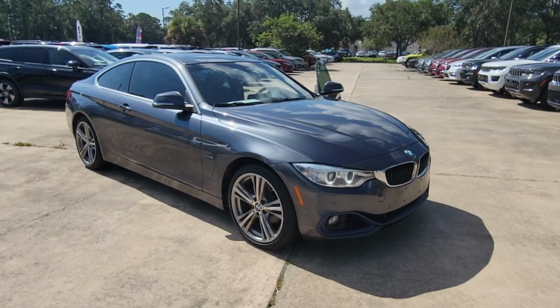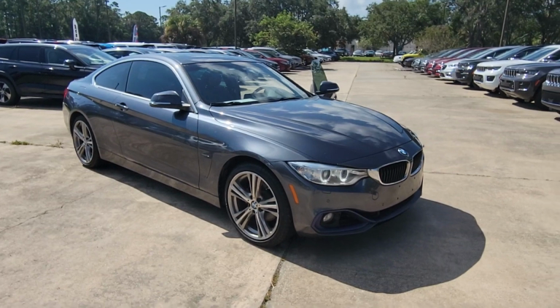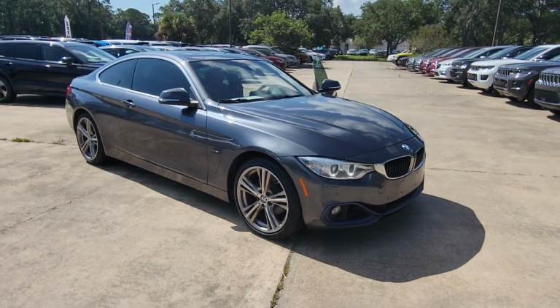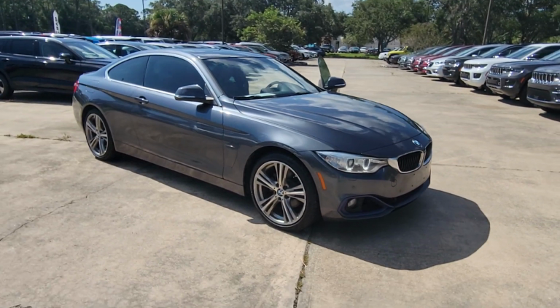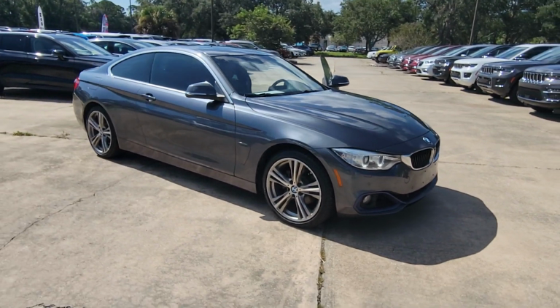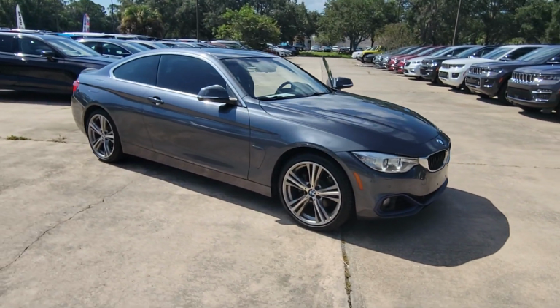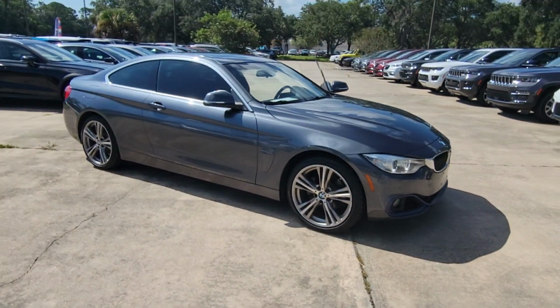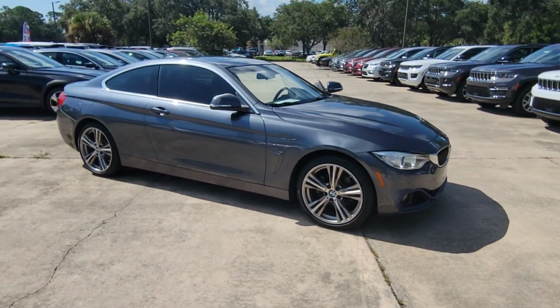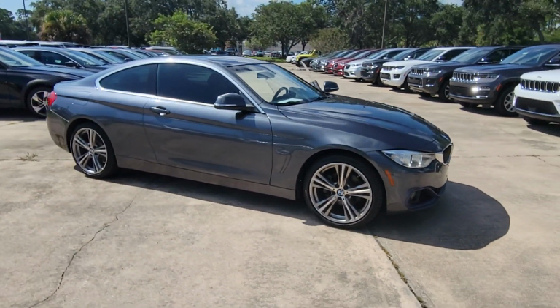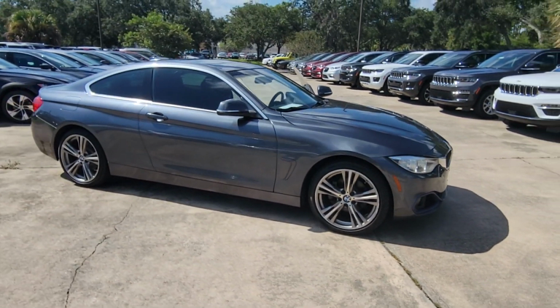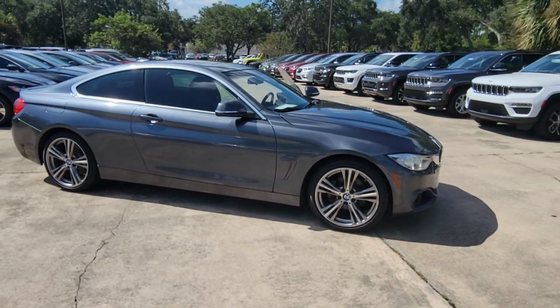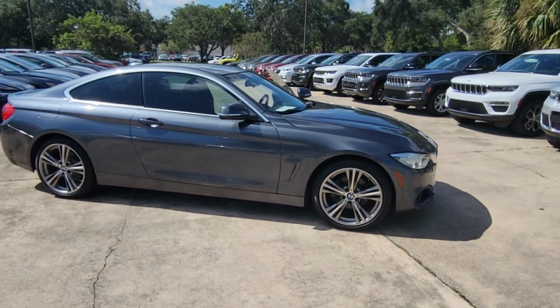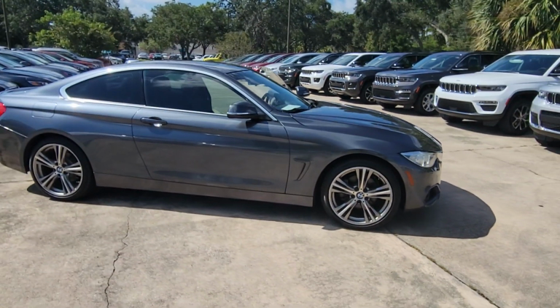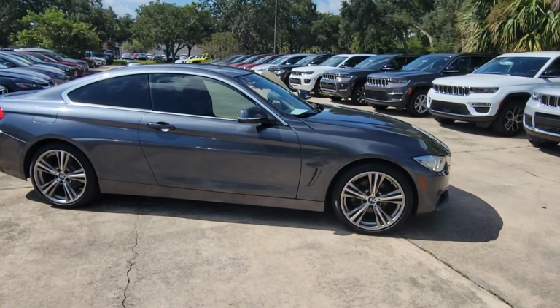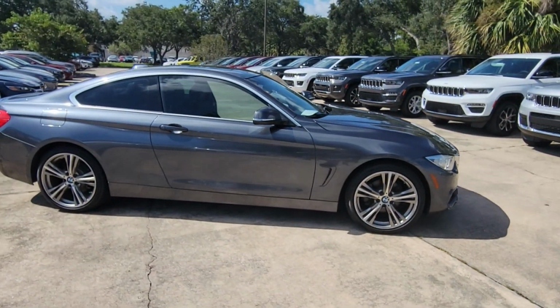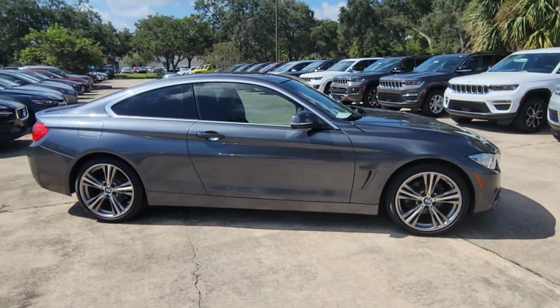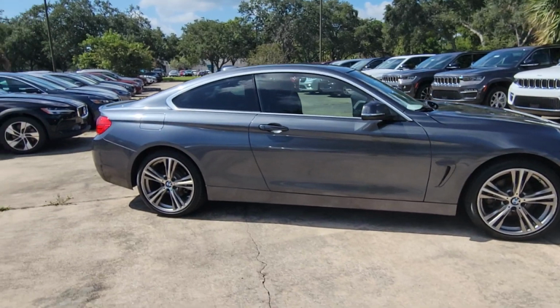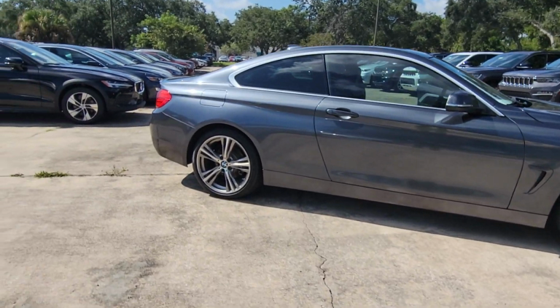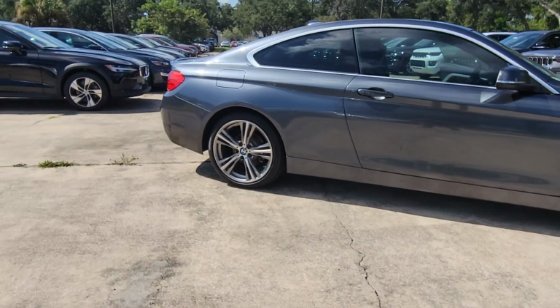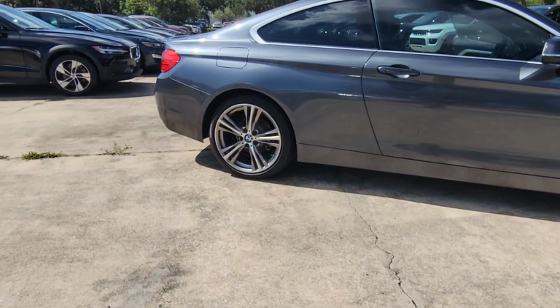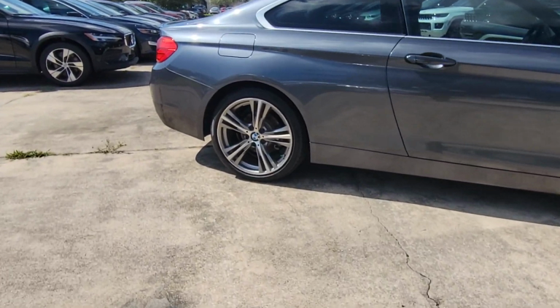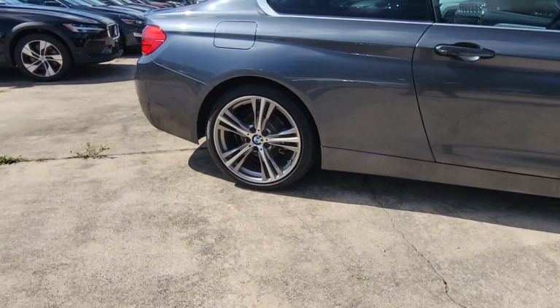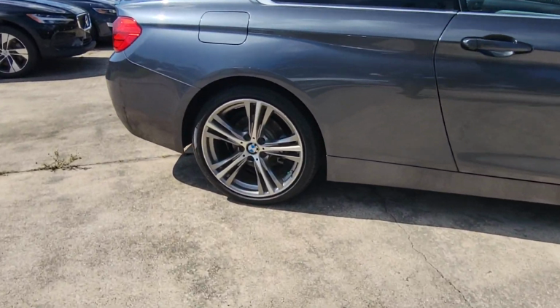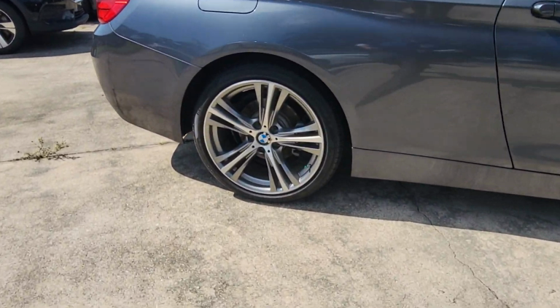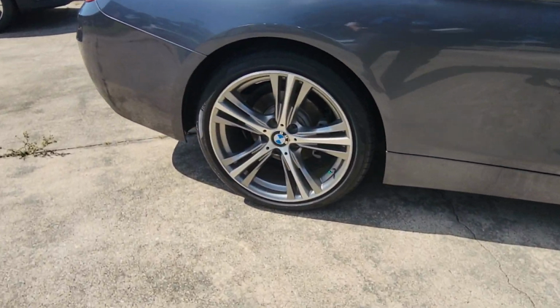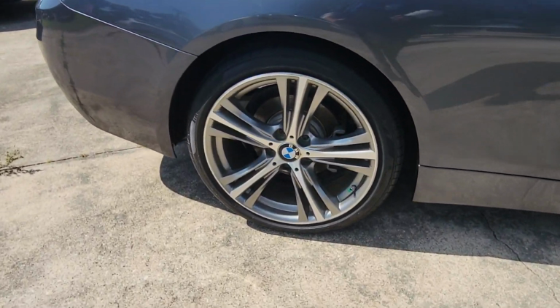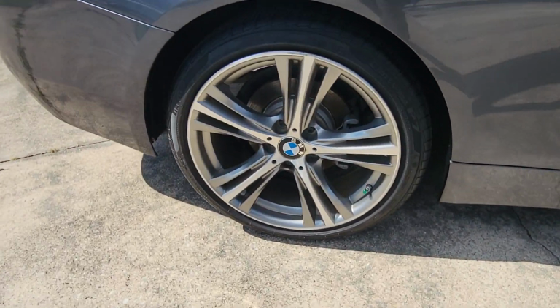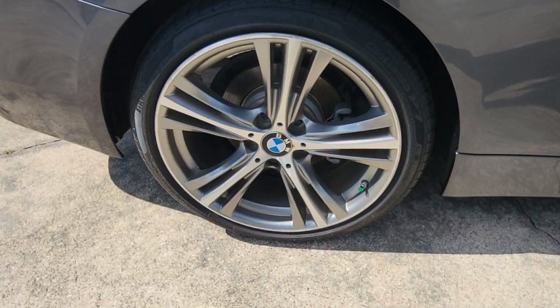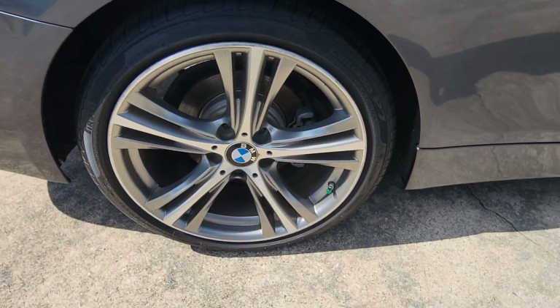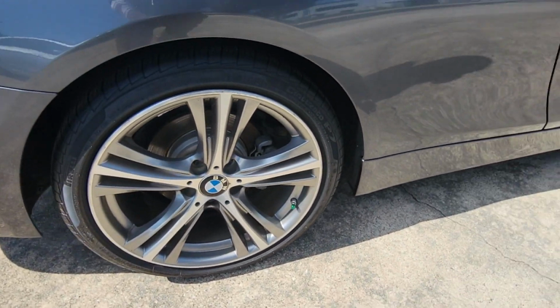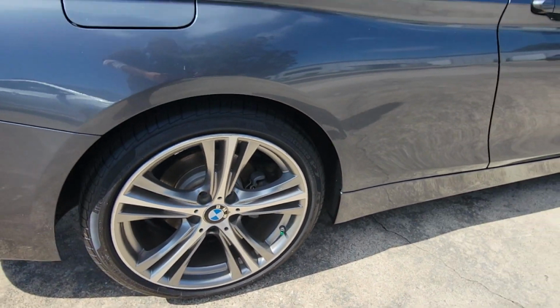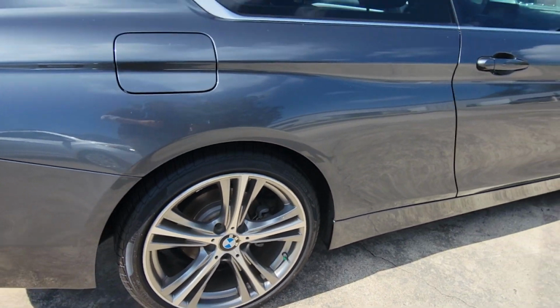Get a feel for the 2016 BMW 4 Series. With less than 150,000 miles on the odometer, this vehicle stands out from the rest.